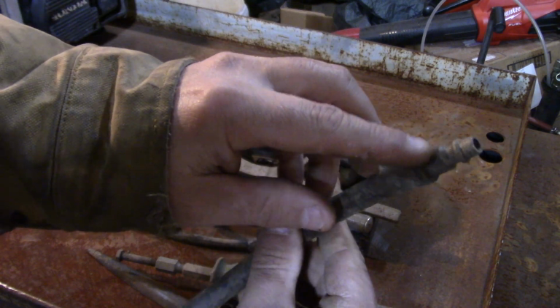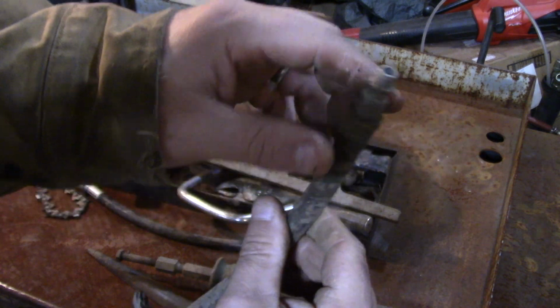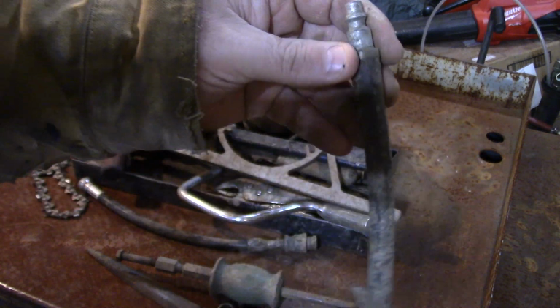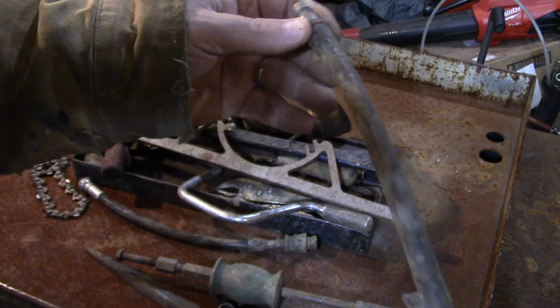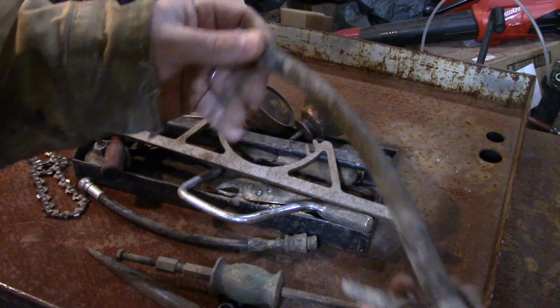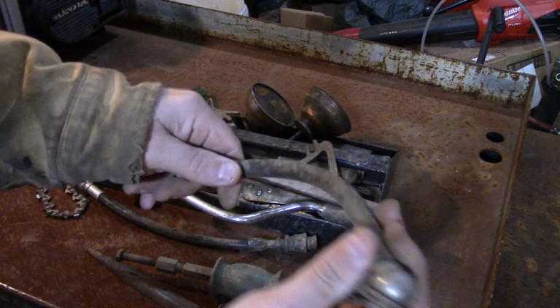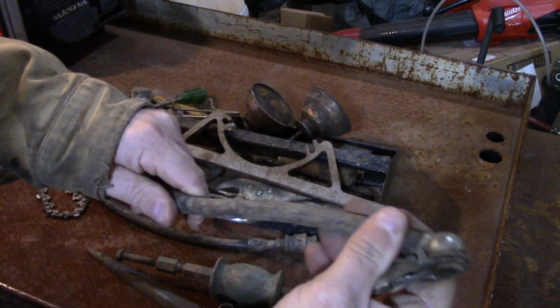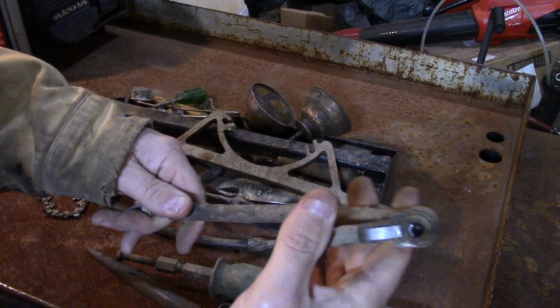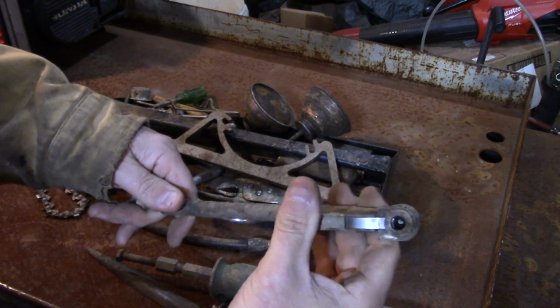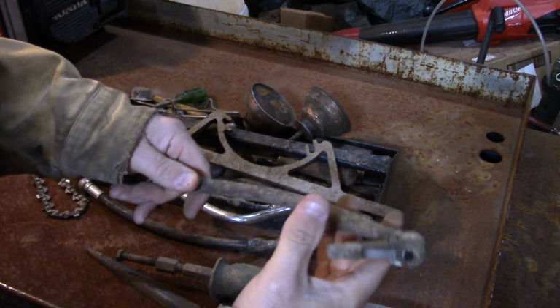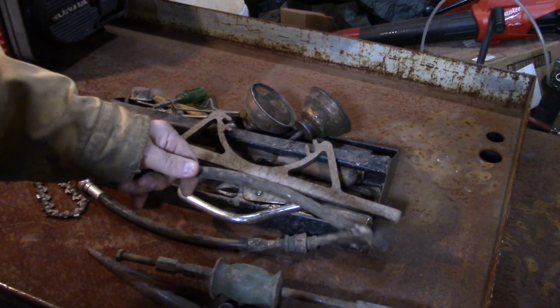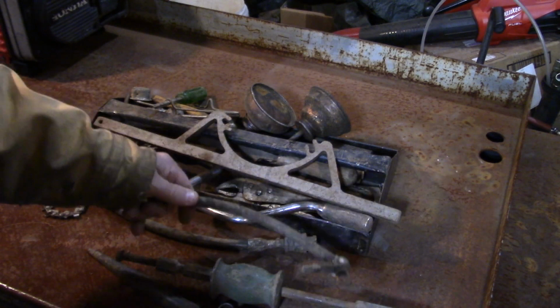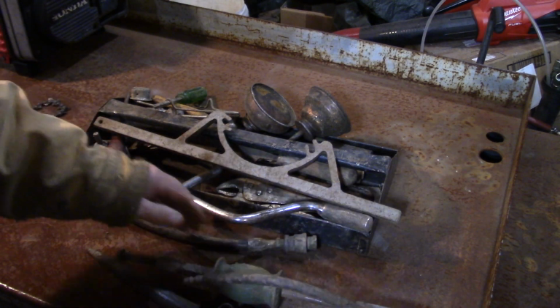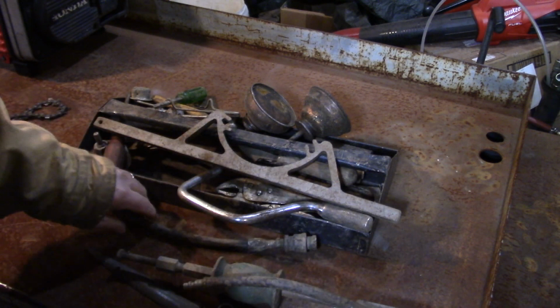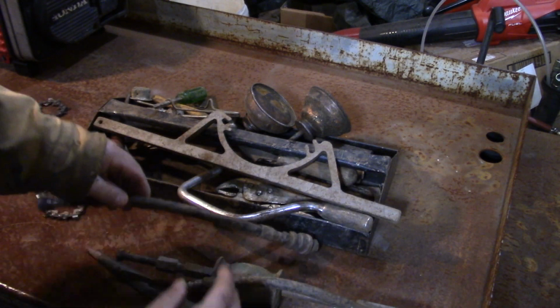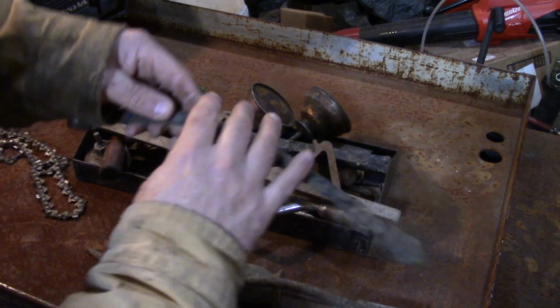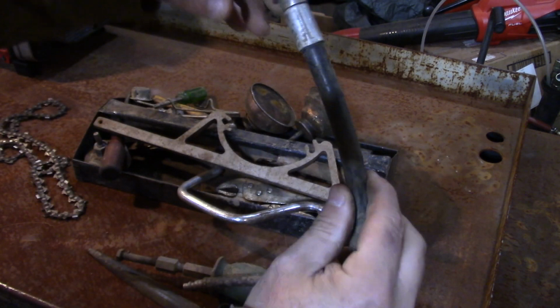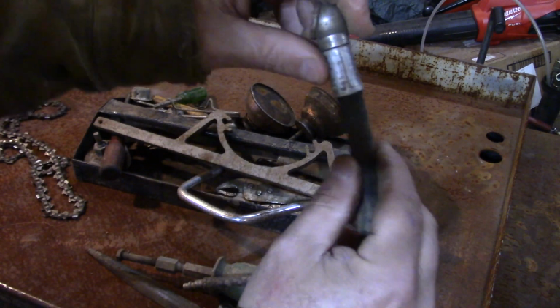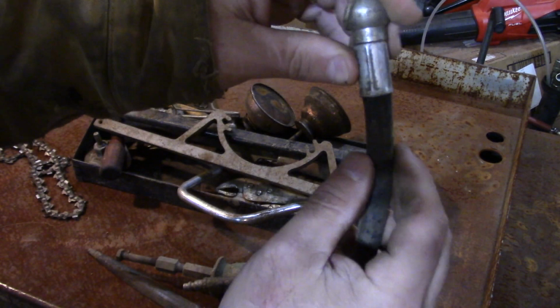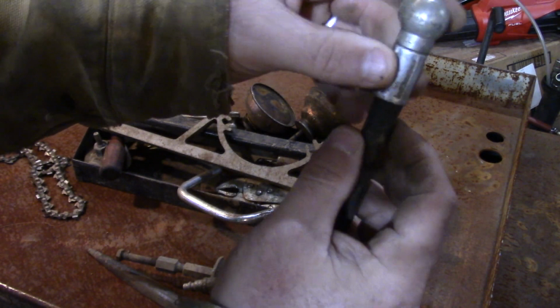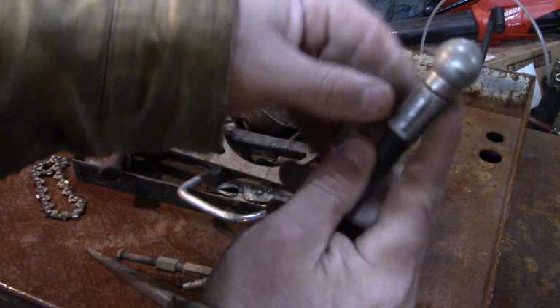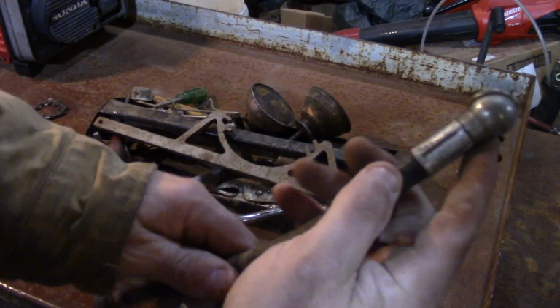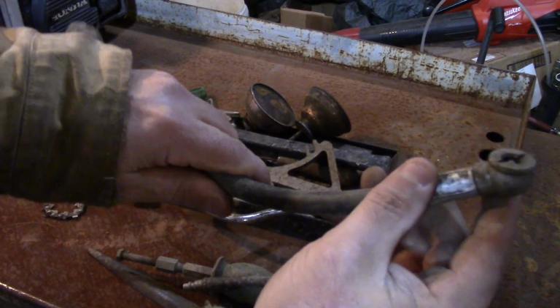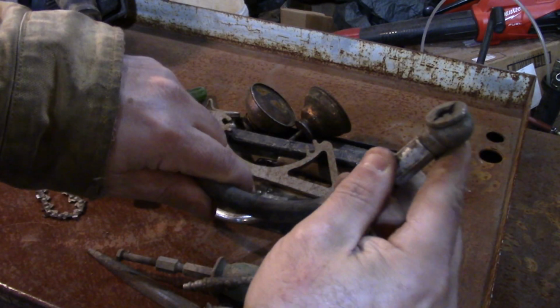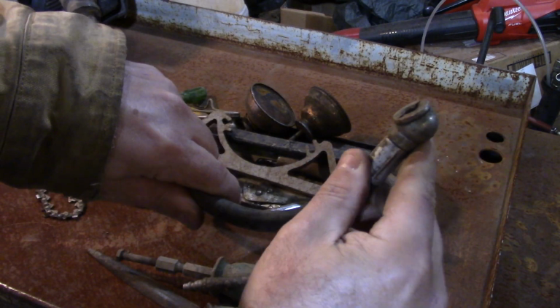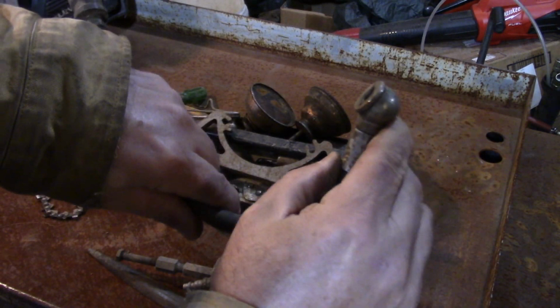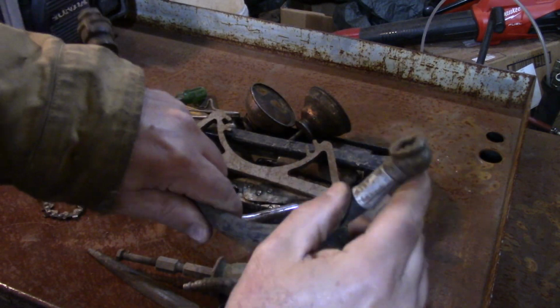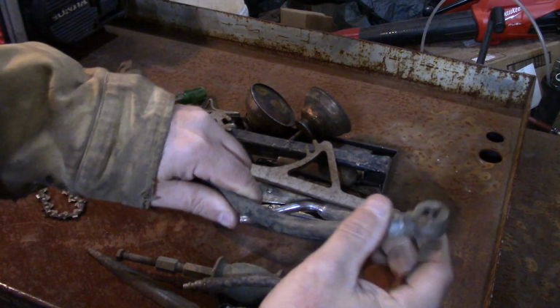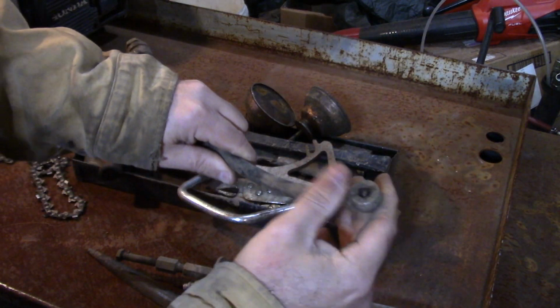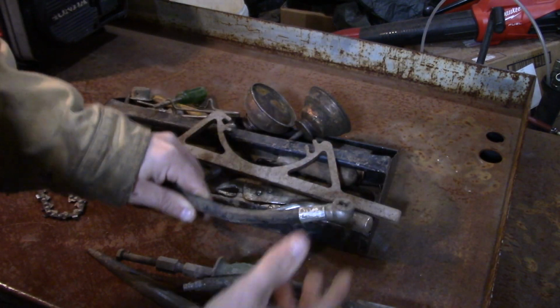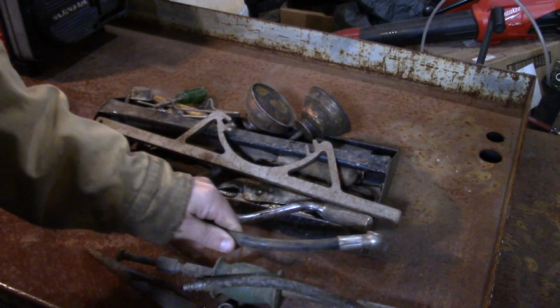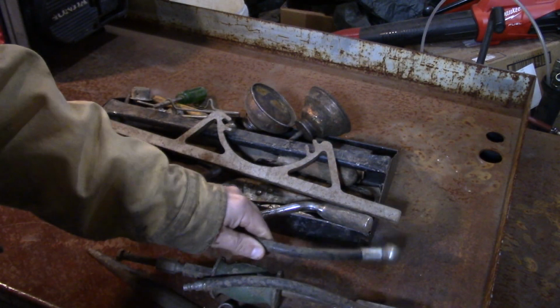This is a locking tire valve and it happens to have the fitting on there, so as long as that hose doesn't leak that should be pretty good. This one's really nice because it can get into those tractor tires that are real tight, so I'm hoping that works.